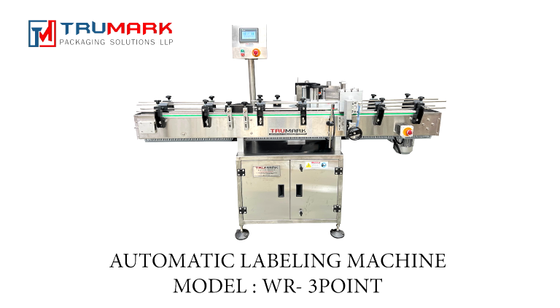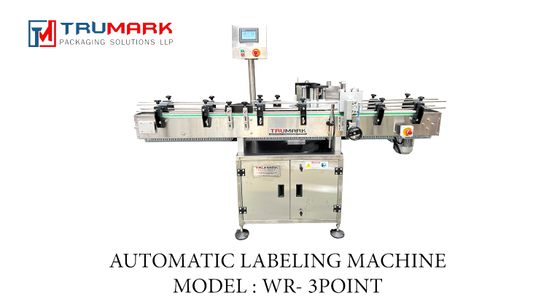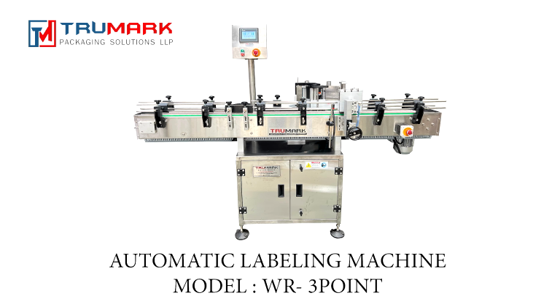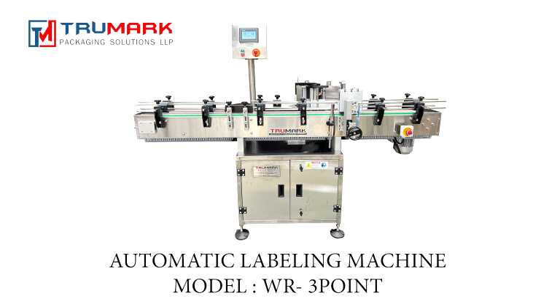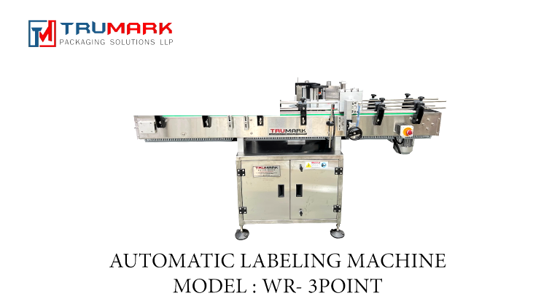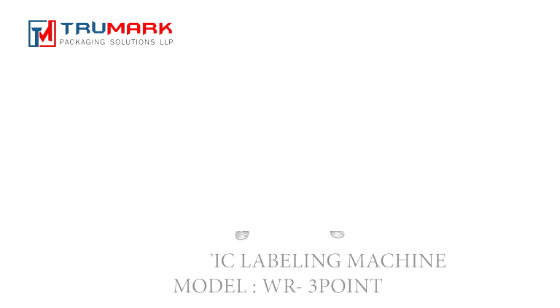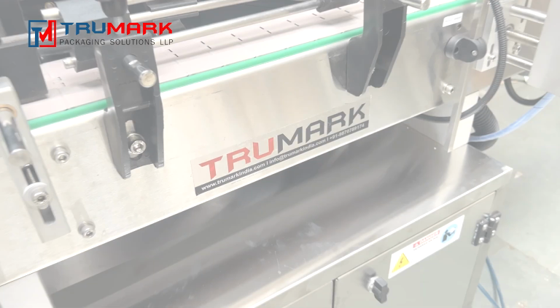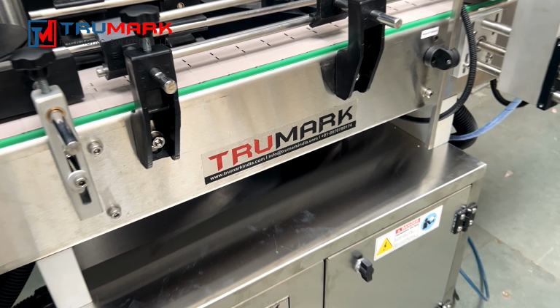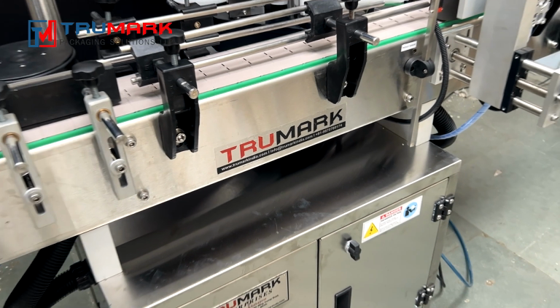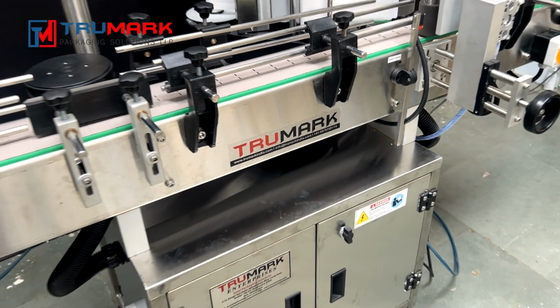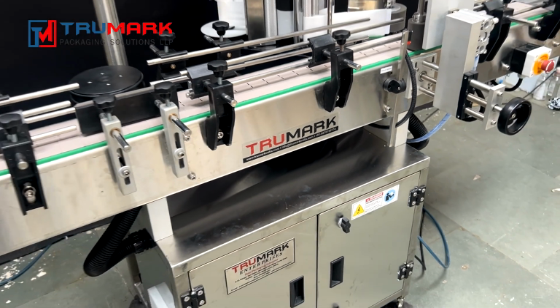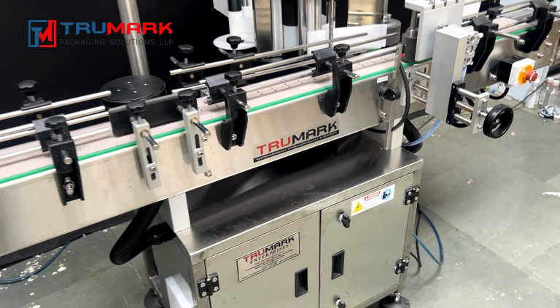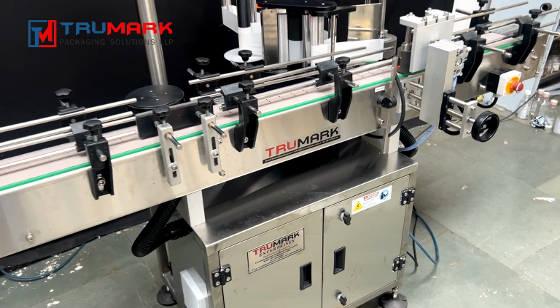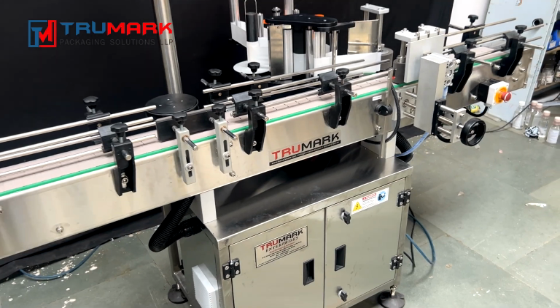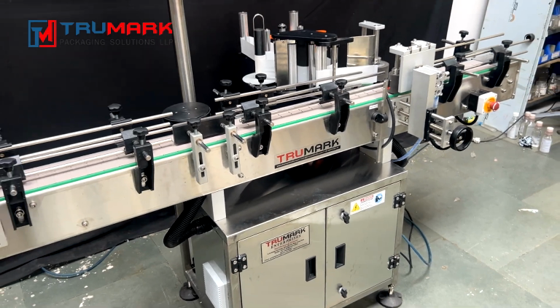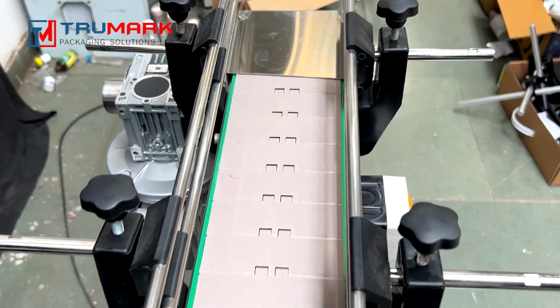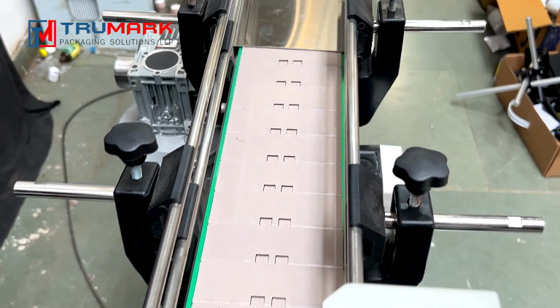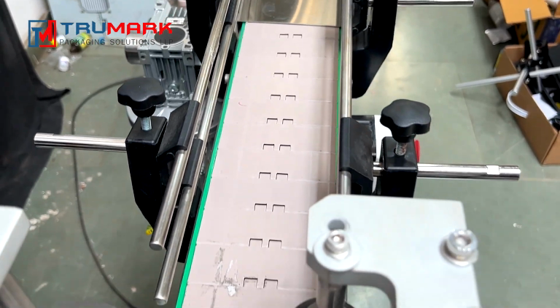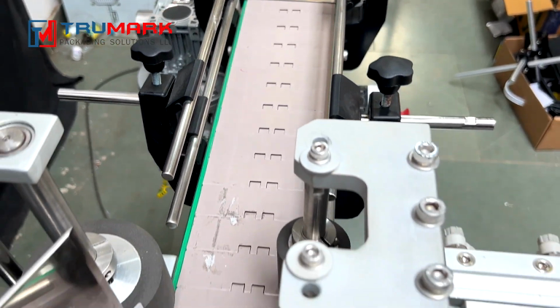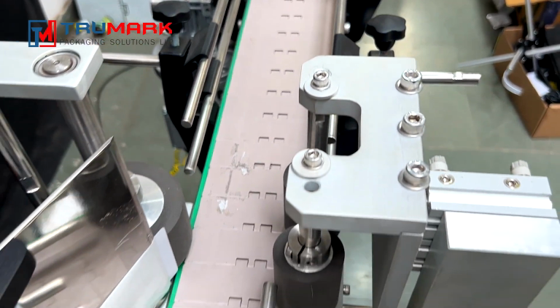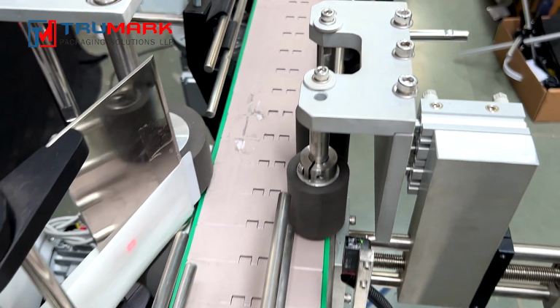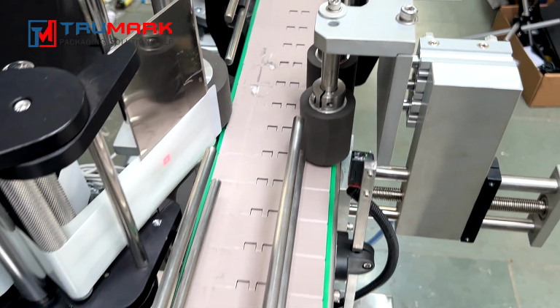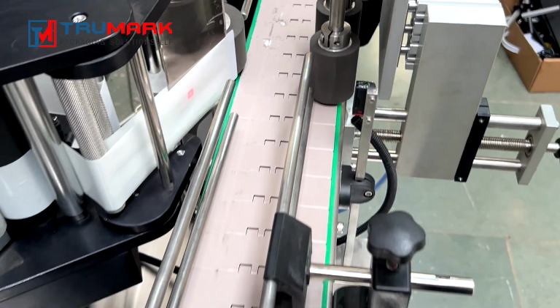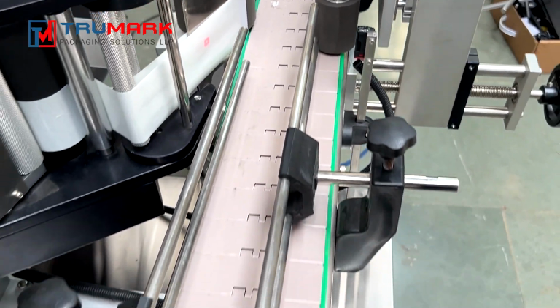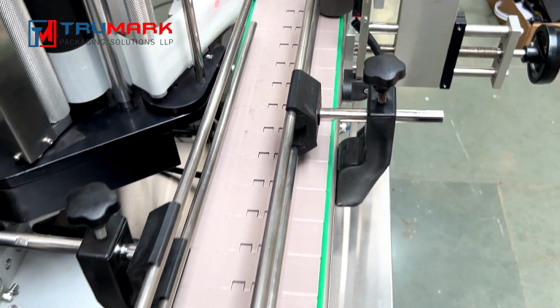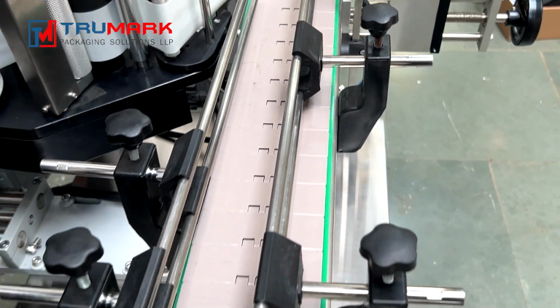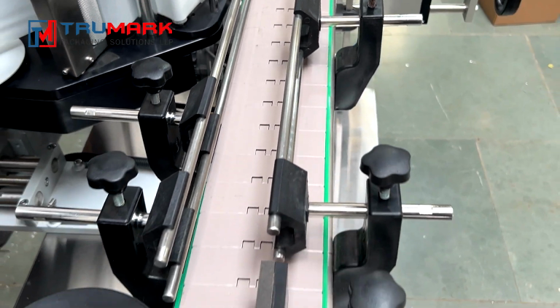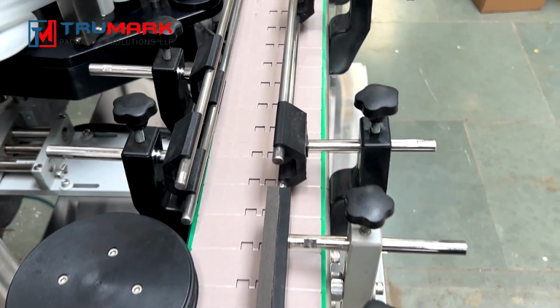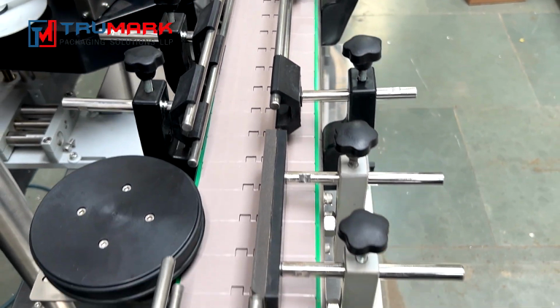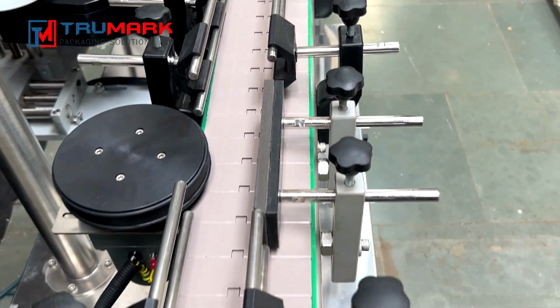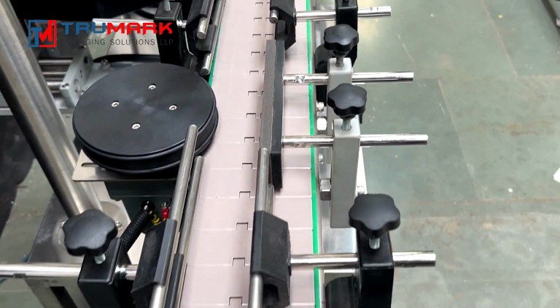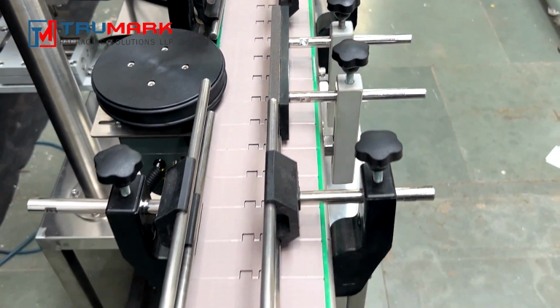Welcome to TrueMark. Today we are demonstrating an automatic 3-point wraparound labeling machine with metal tin containers.